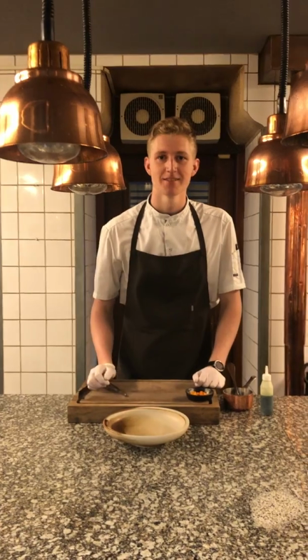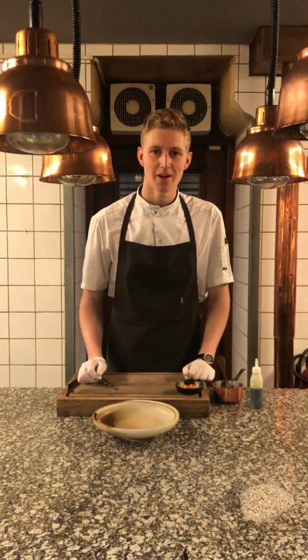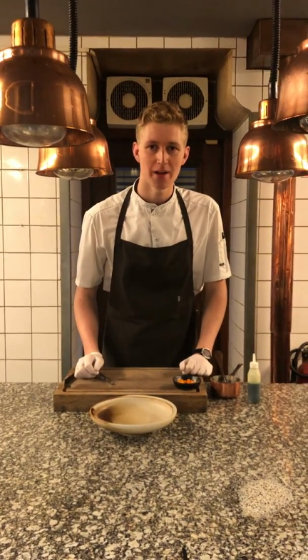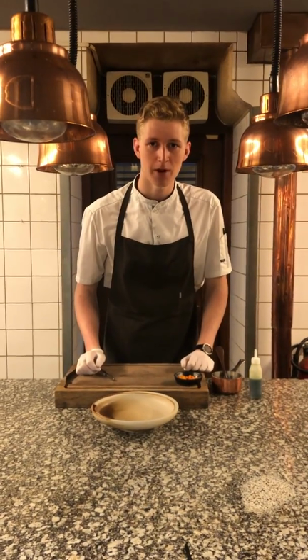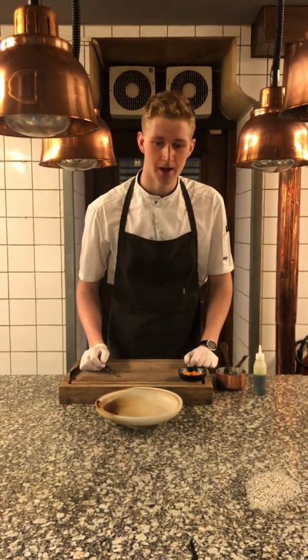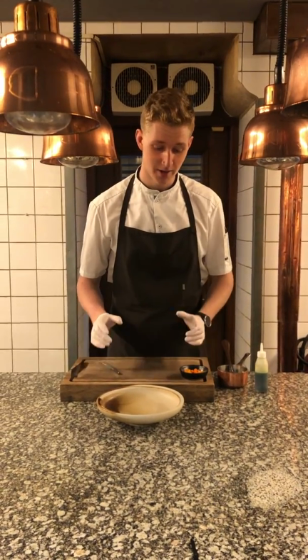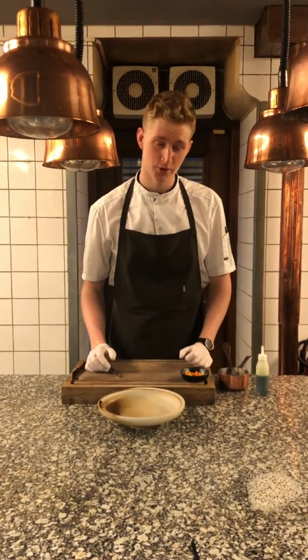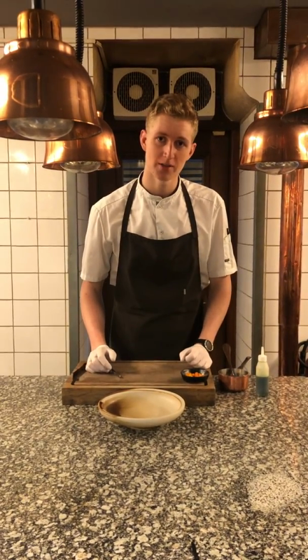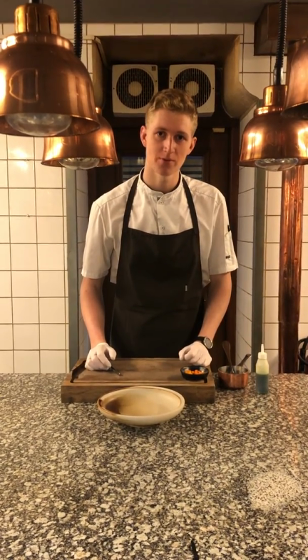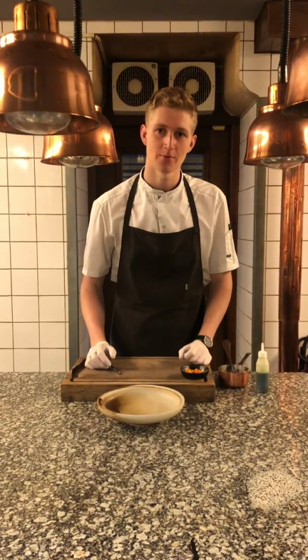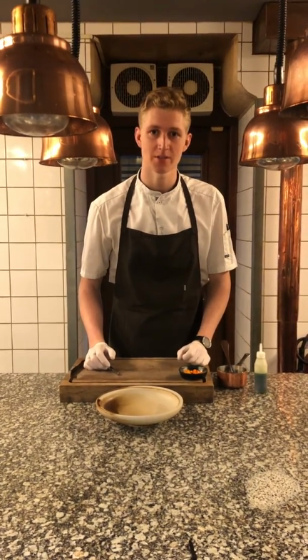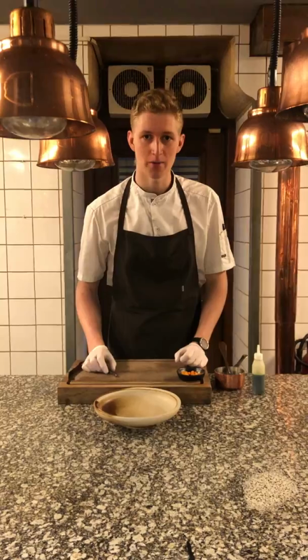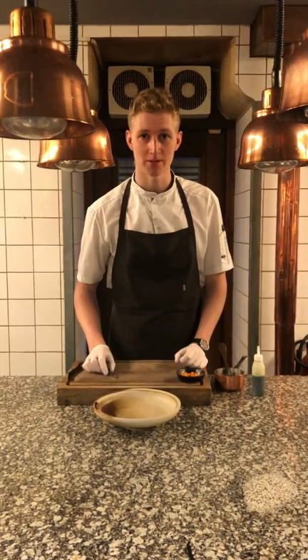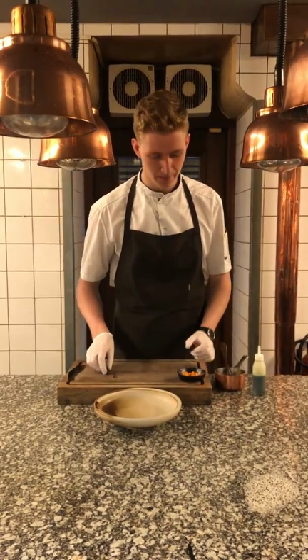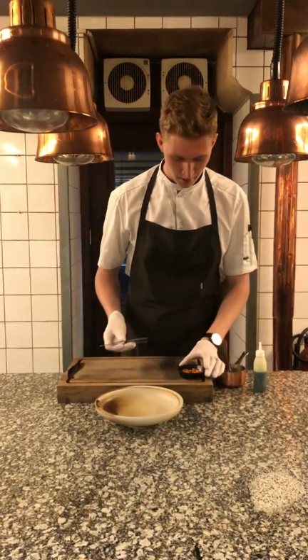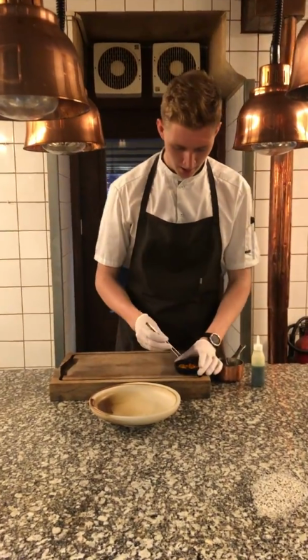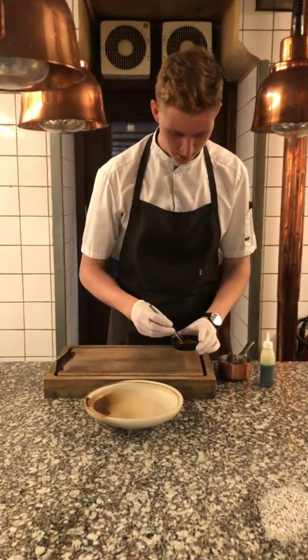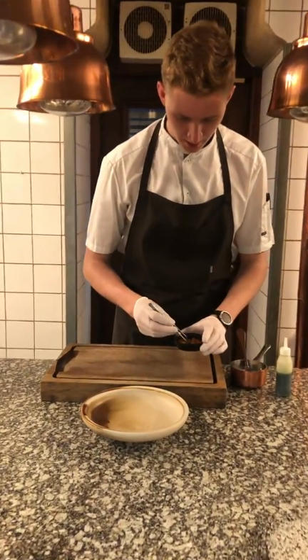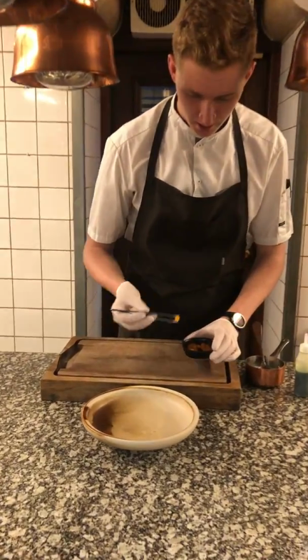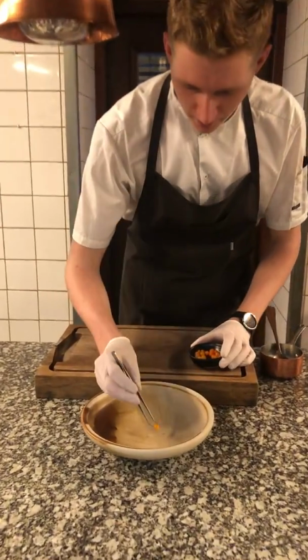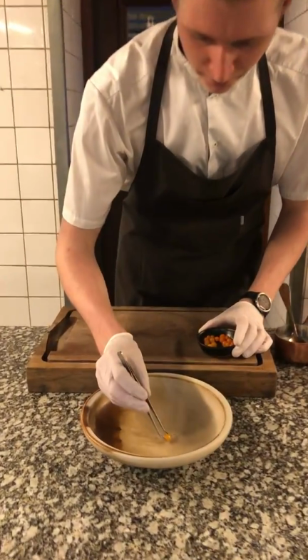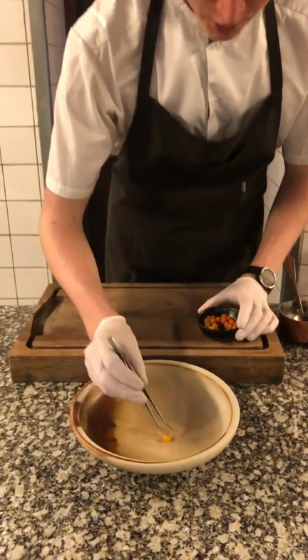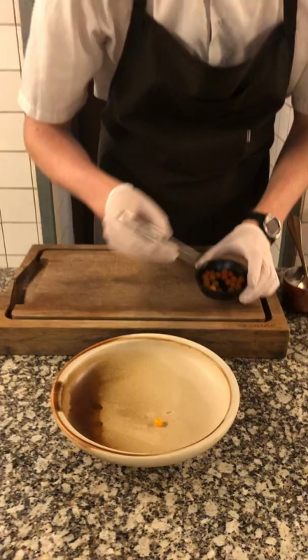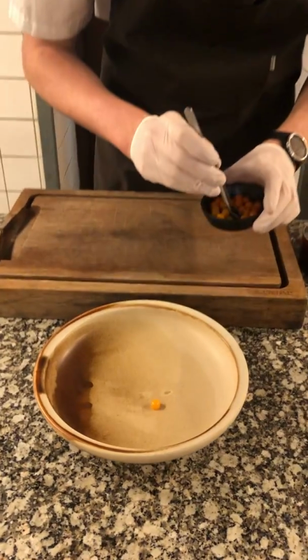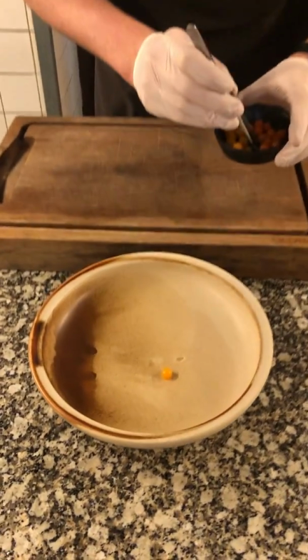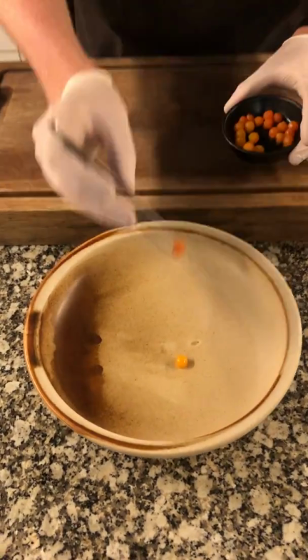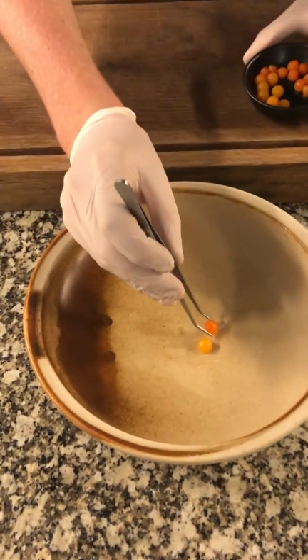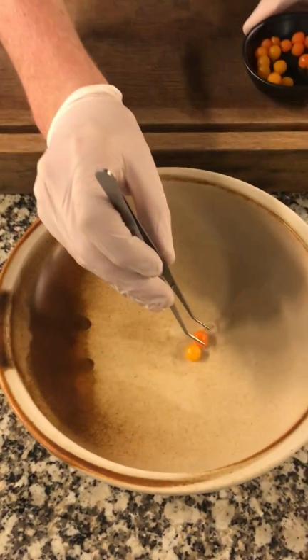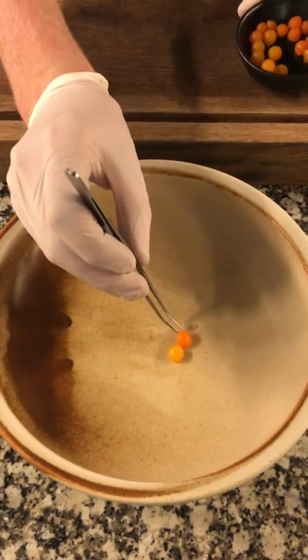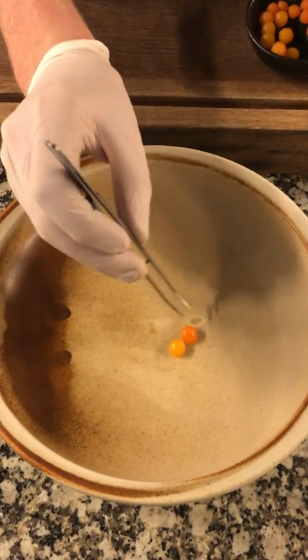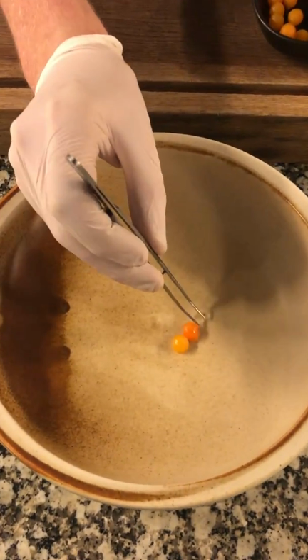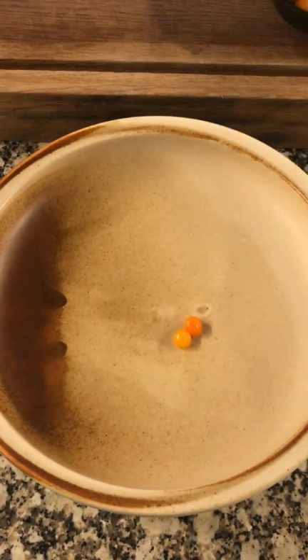Hello guys, my name is Maus and today I'm going to show you my dish from Rising Star here on Wednesday. It's a little bit of butternut squash in three different variations.